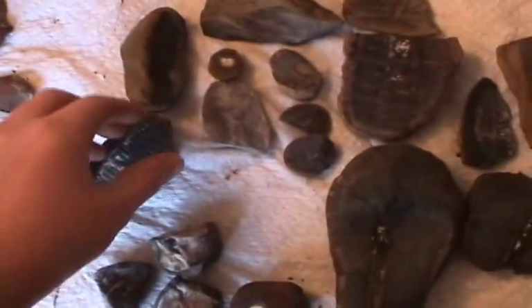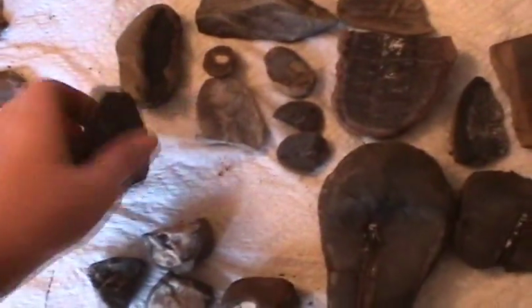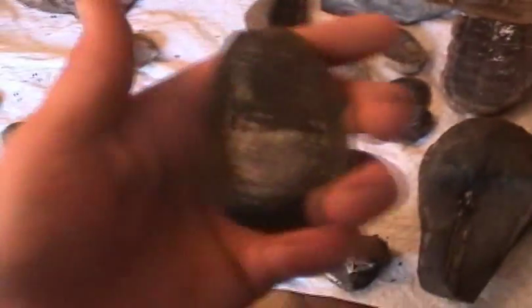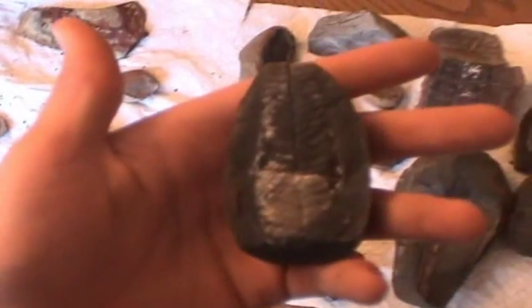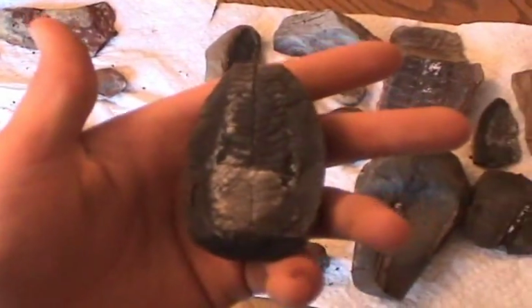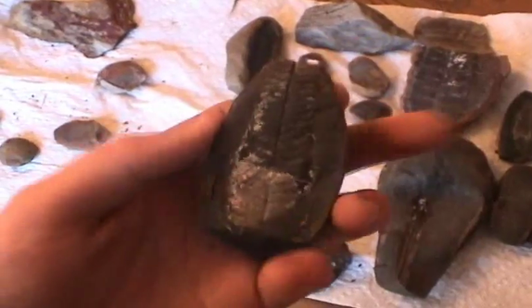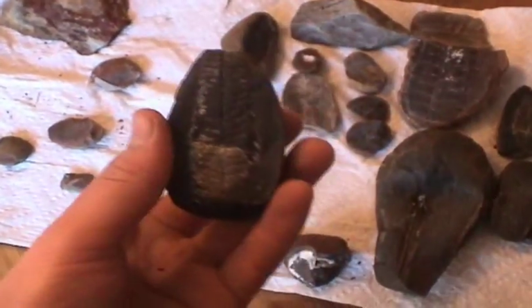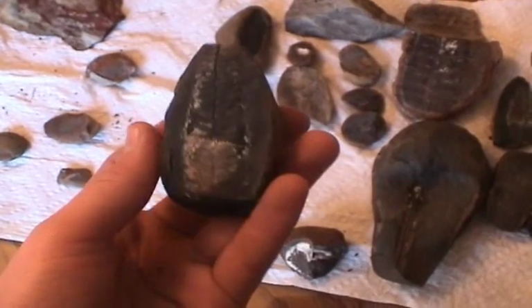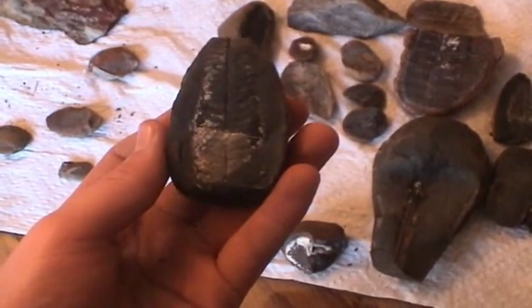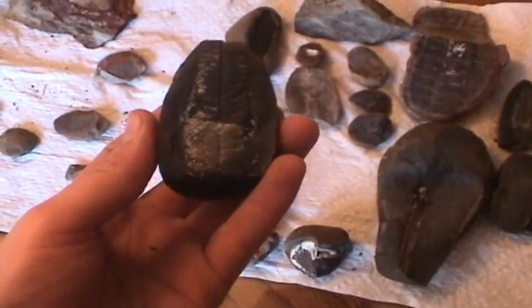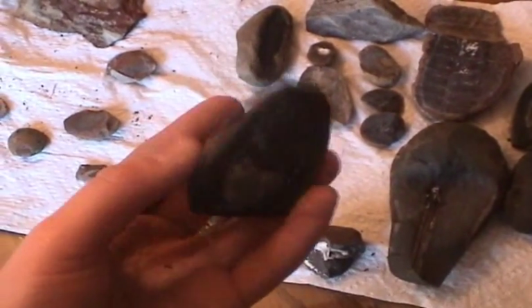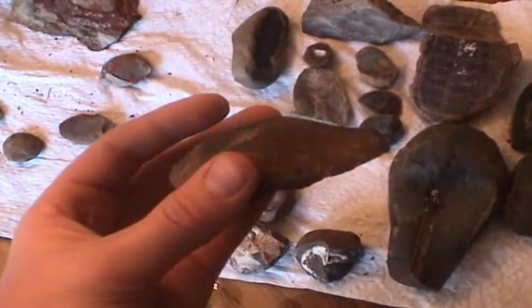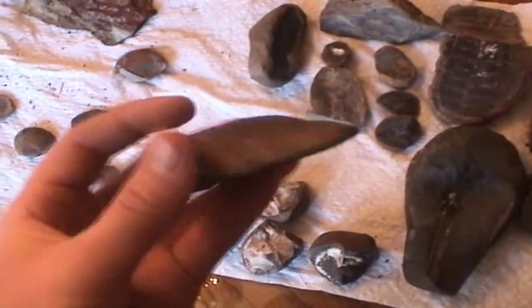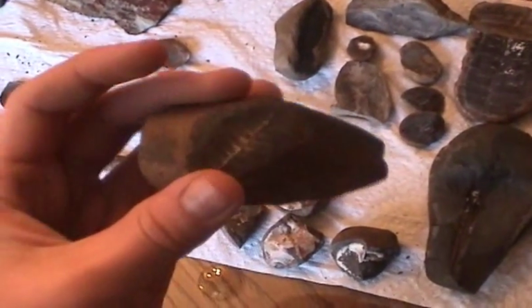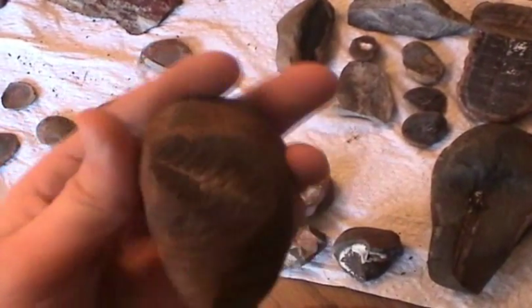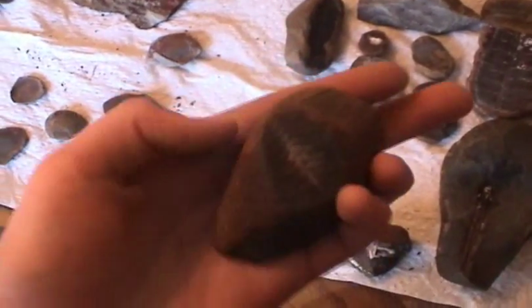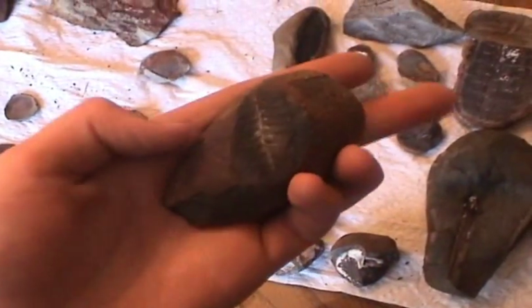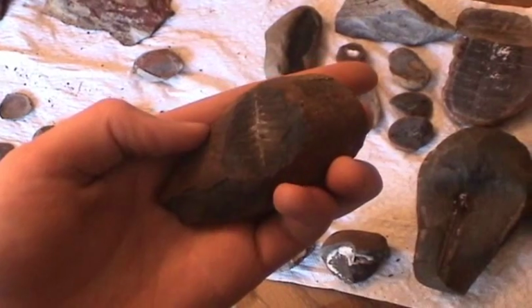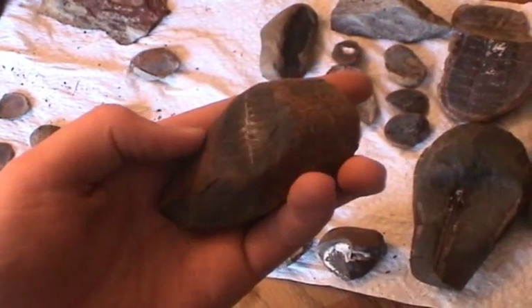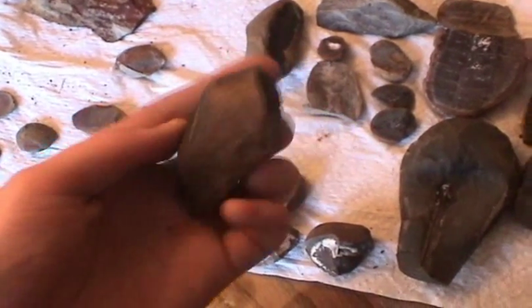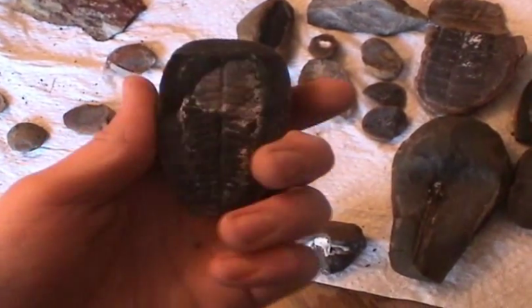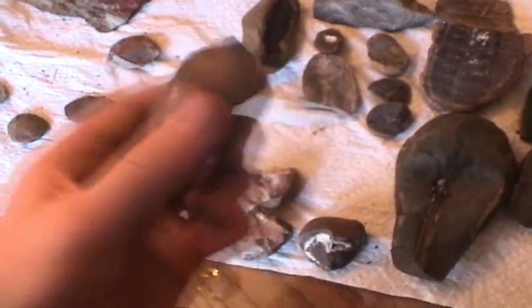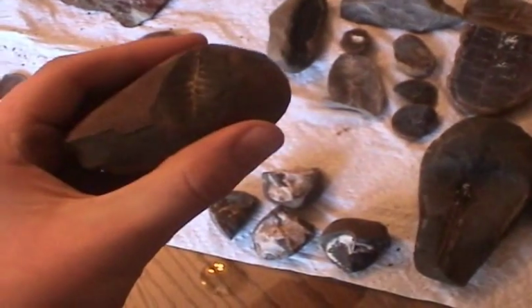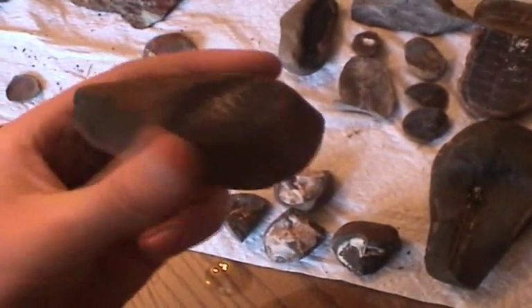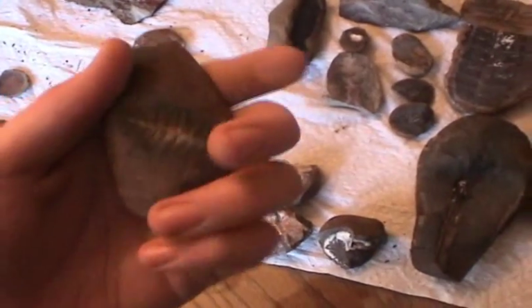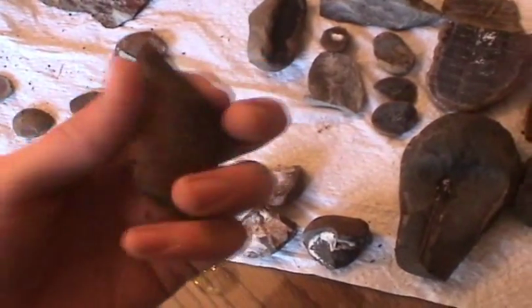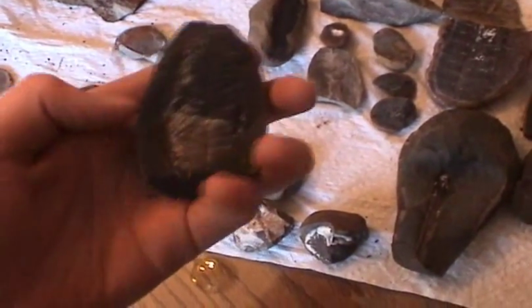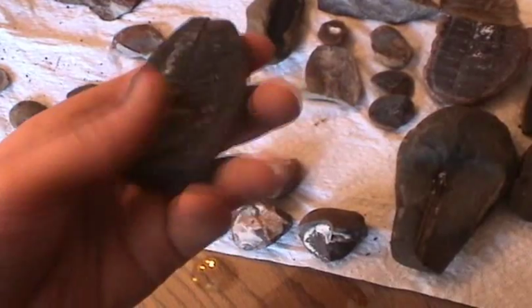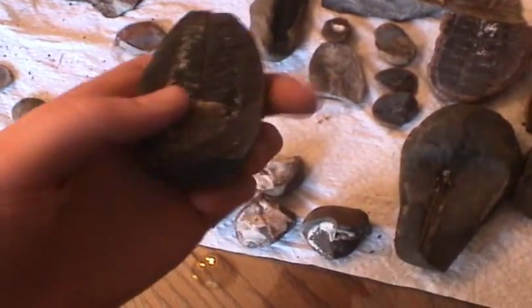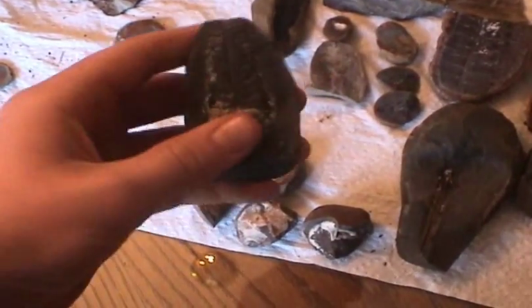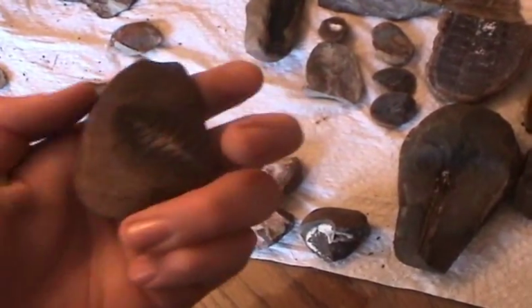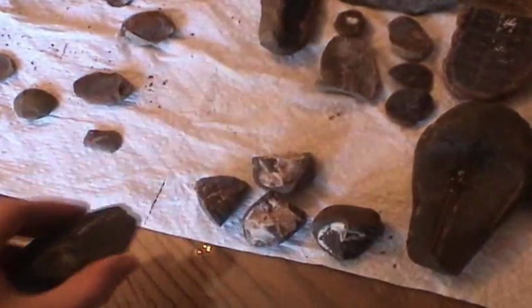Over here, we have an interesting leaf. And yeah, there's another leaf on this side — that's cool. Two-sided leaf. It was probably like a branch, with one side leaf and then the other.